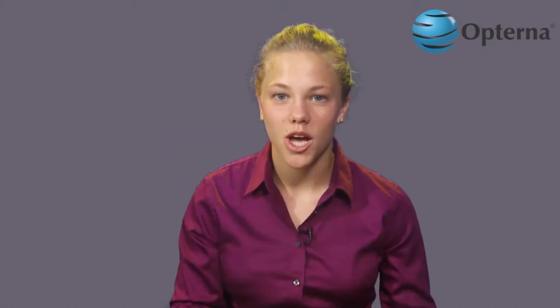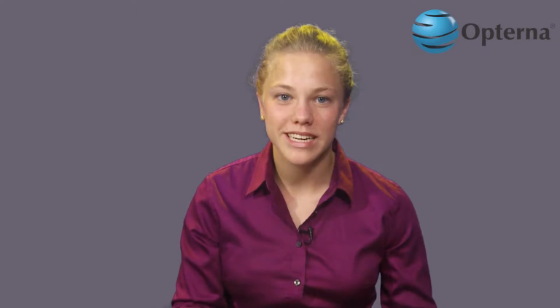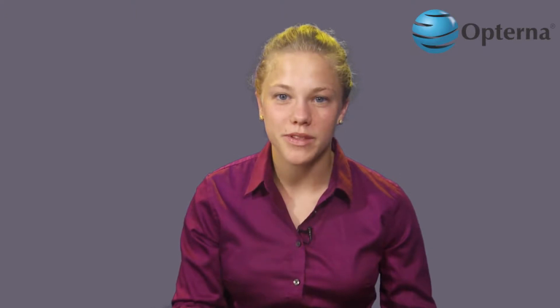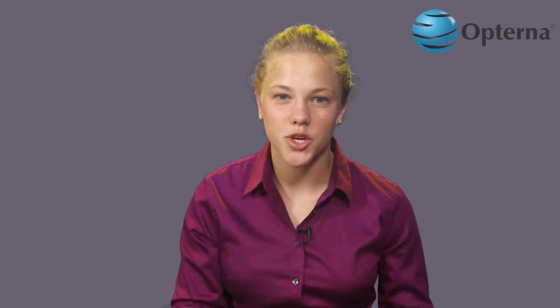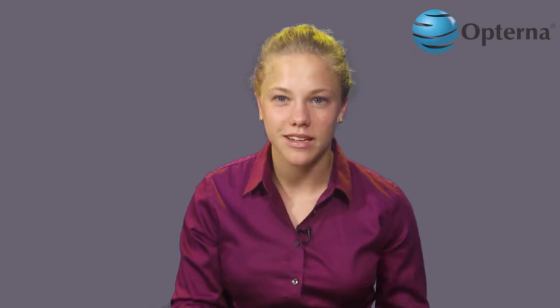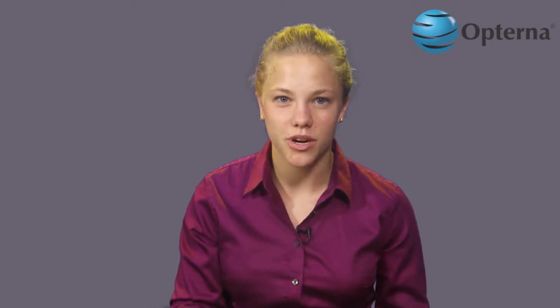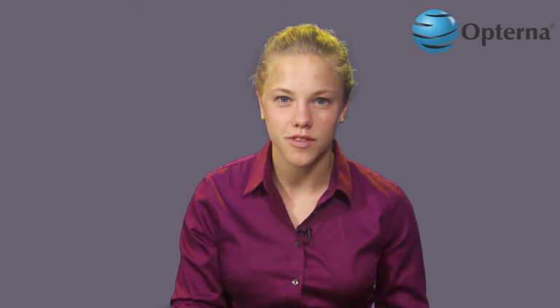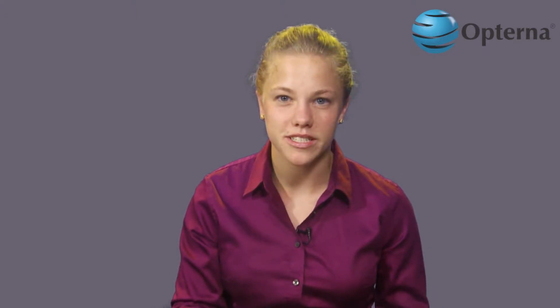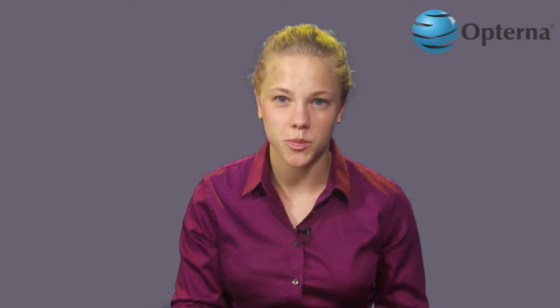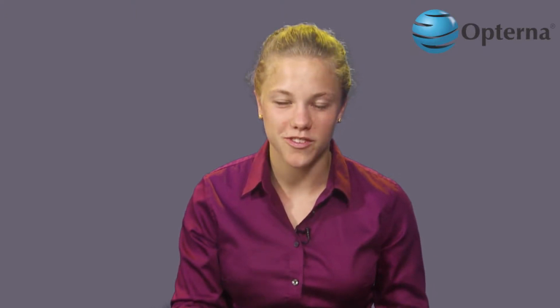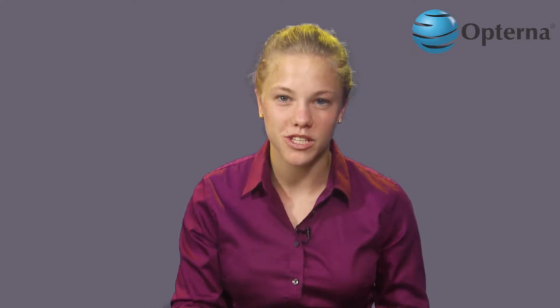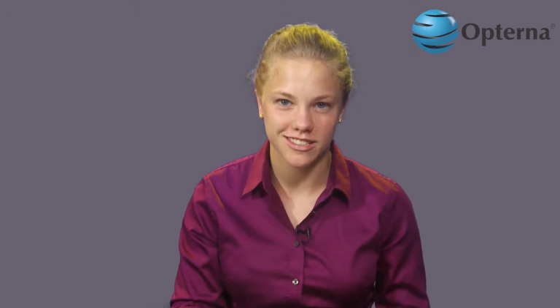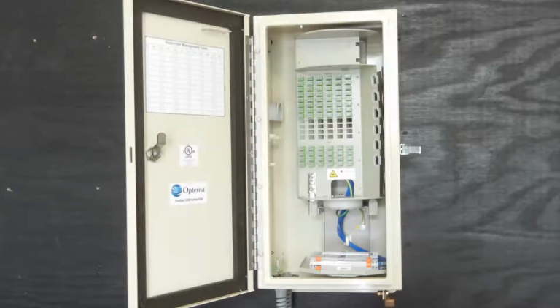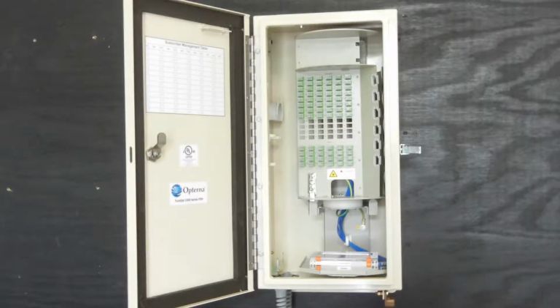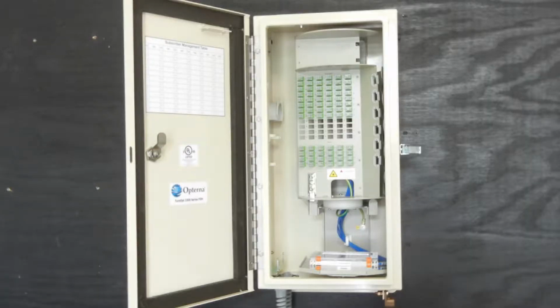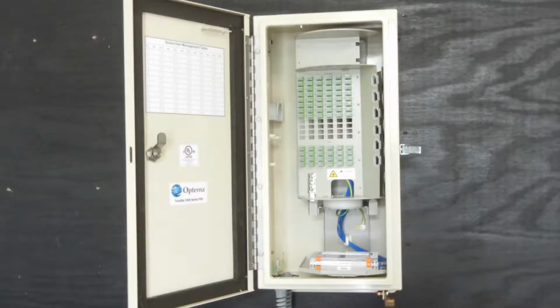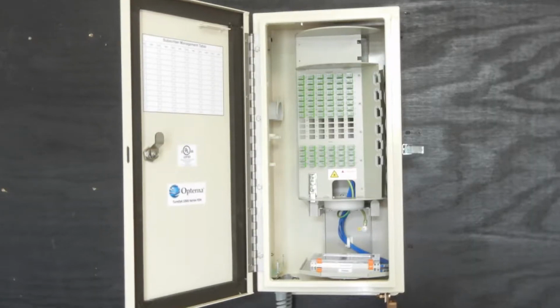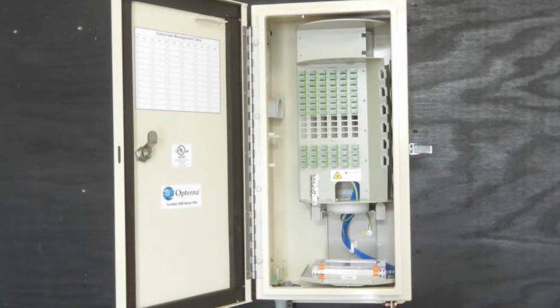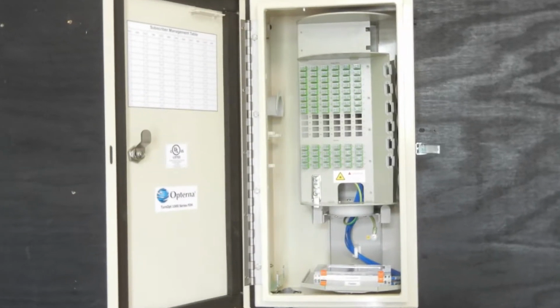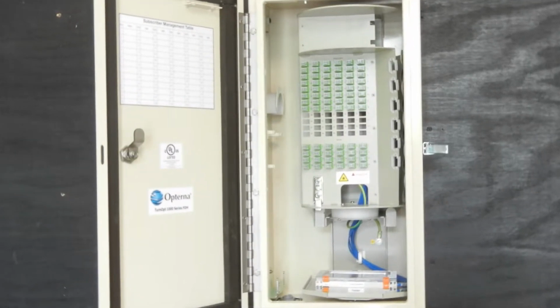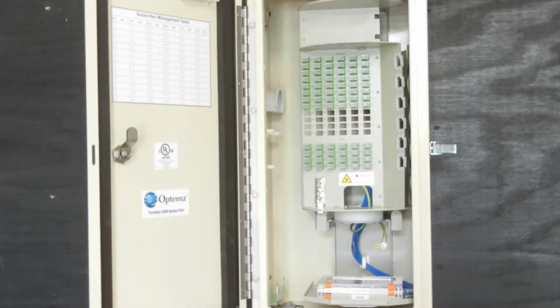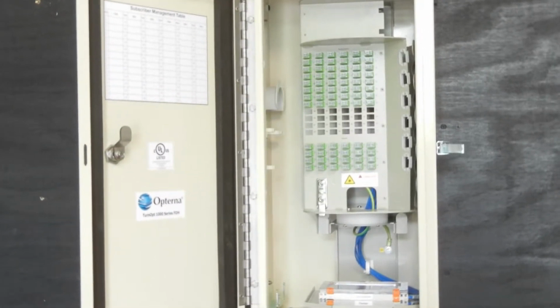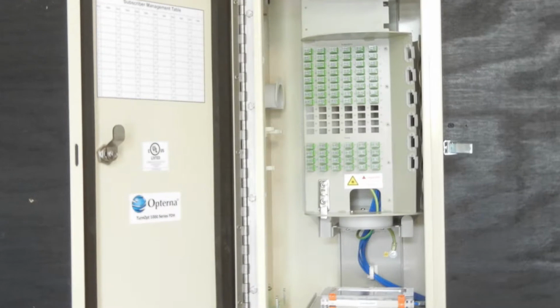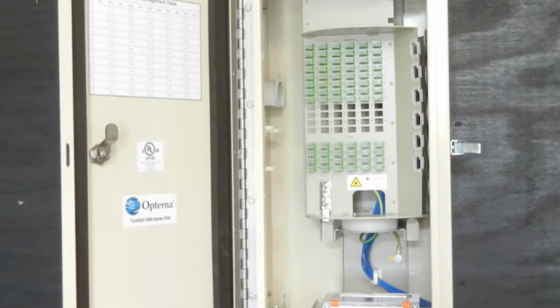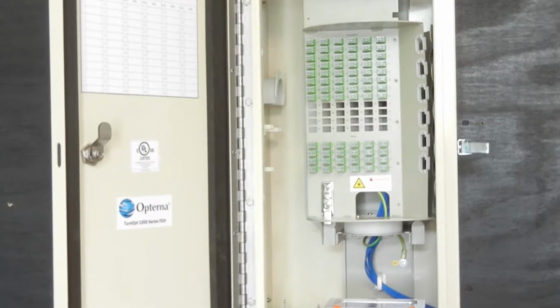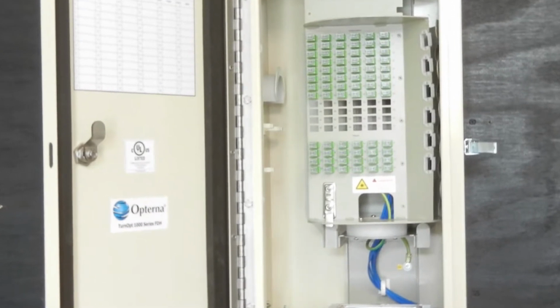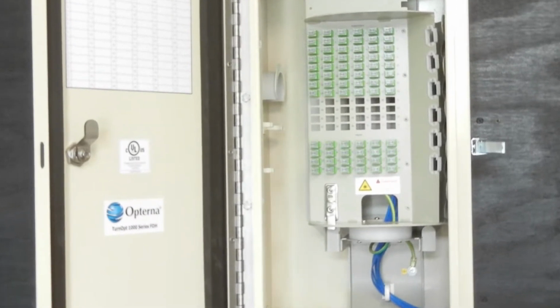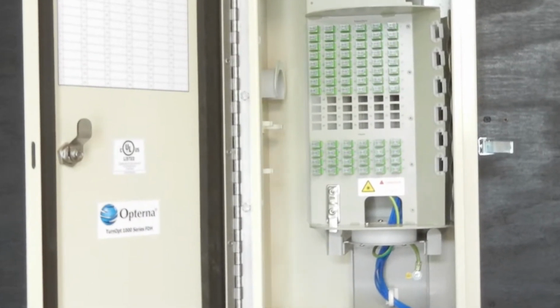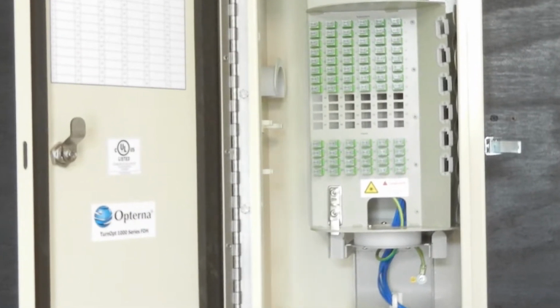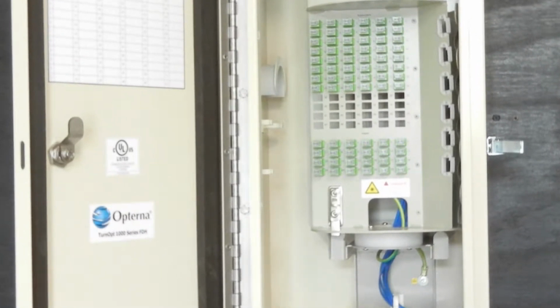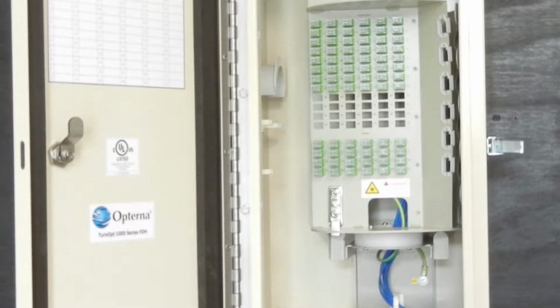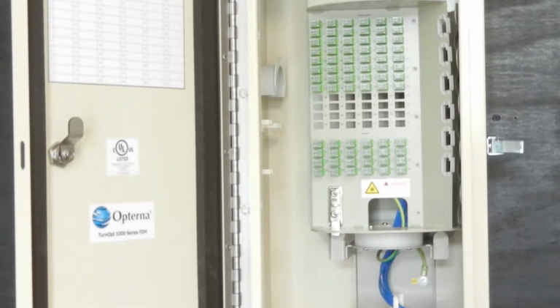Opturna has been supplying terminal and collector products for Verizon's FiOS program for several years. We have now developed and launched the Opturna Mini FDH, a compact fiber distribution hub, that is designed to complement these terminal and collector products.